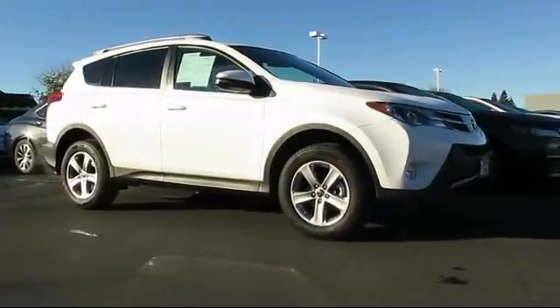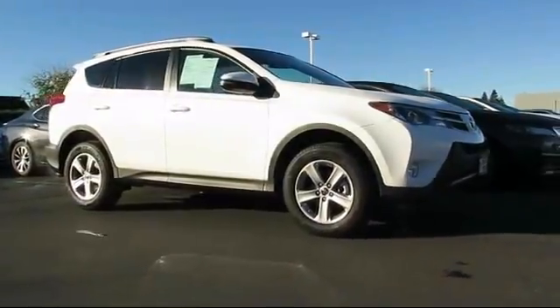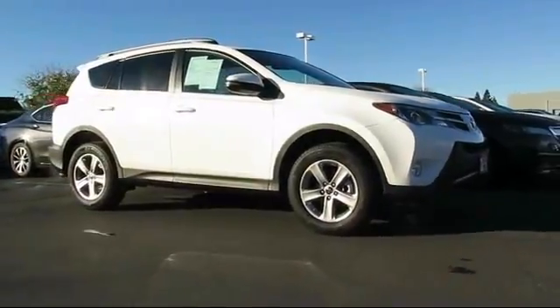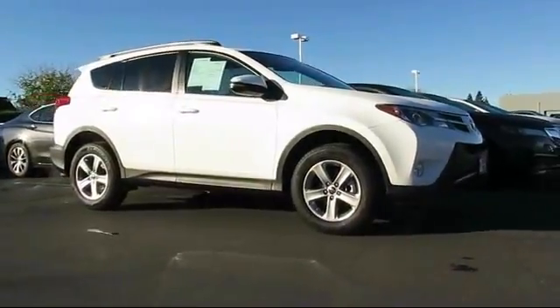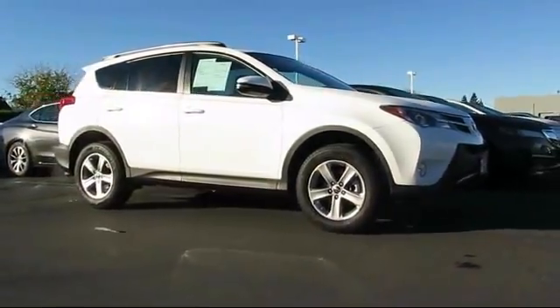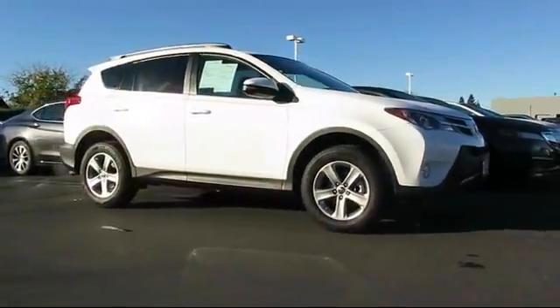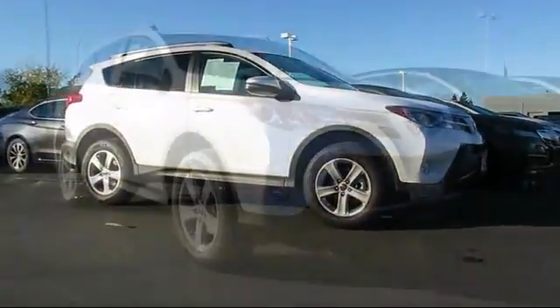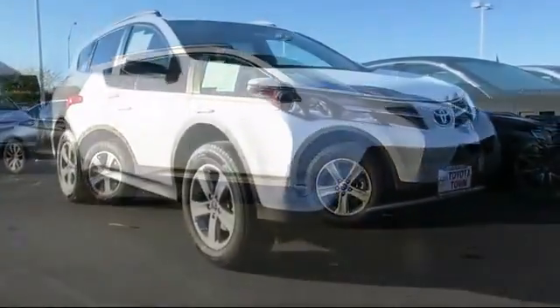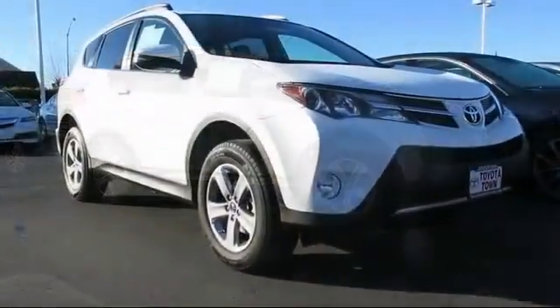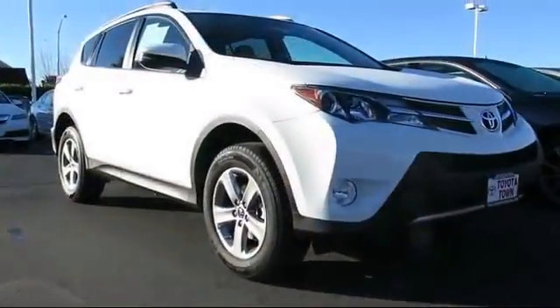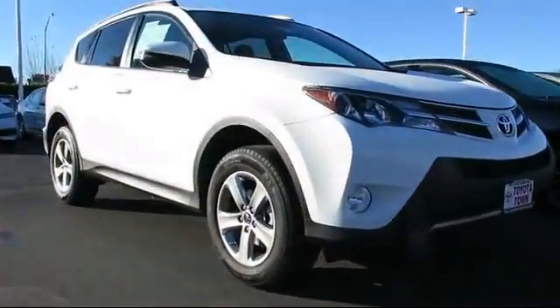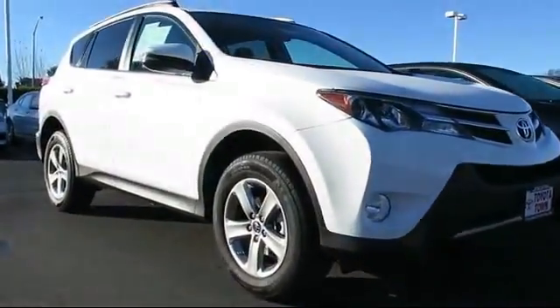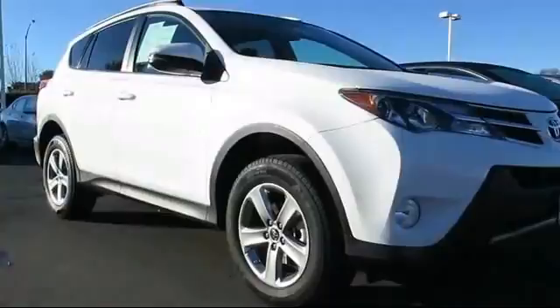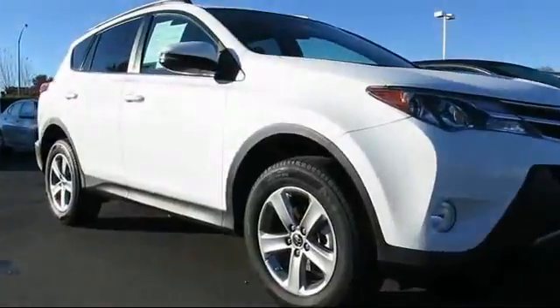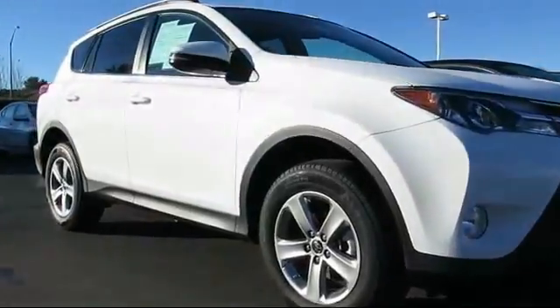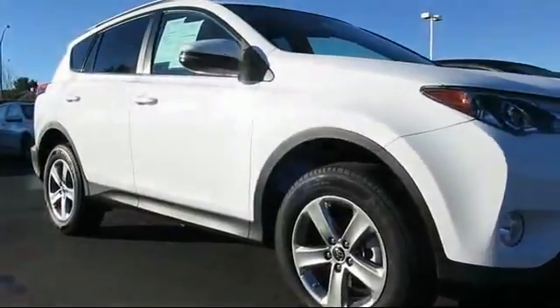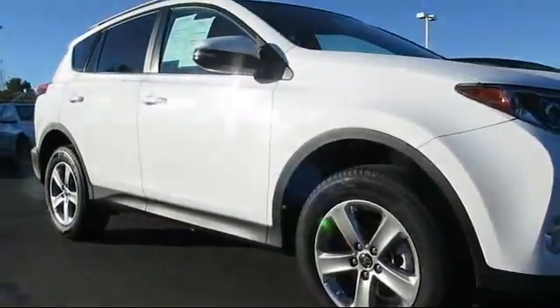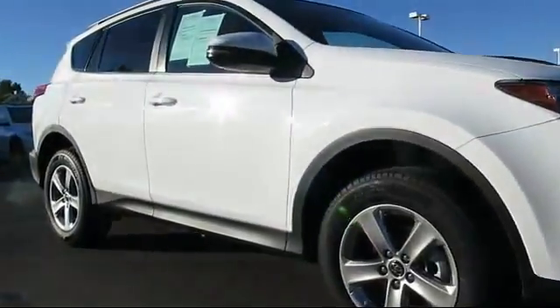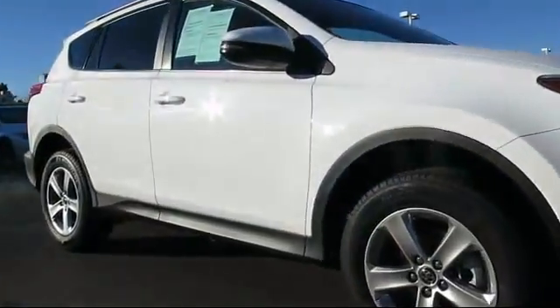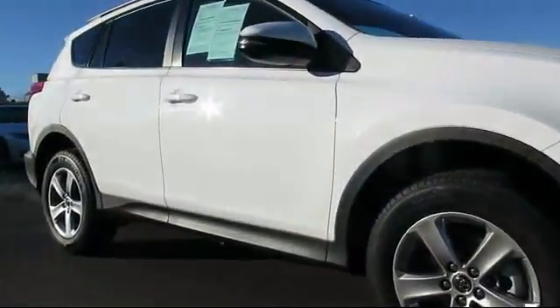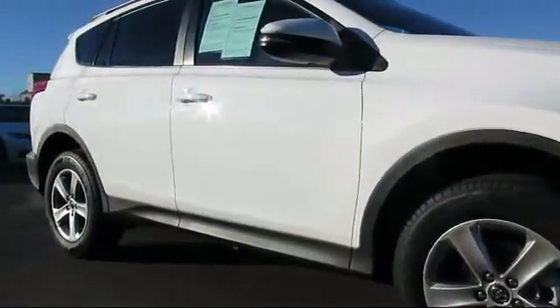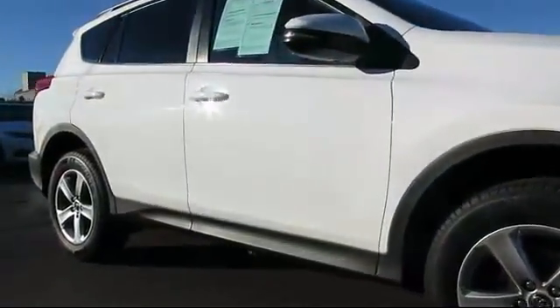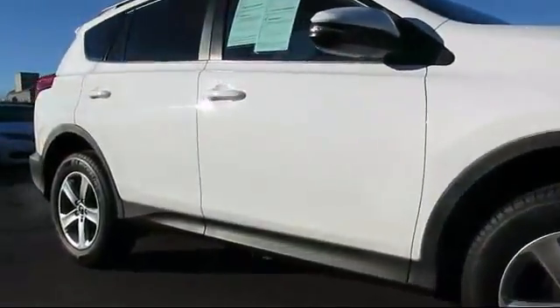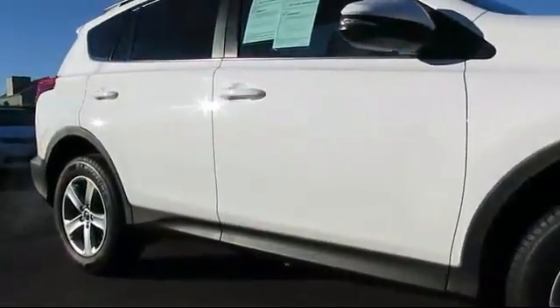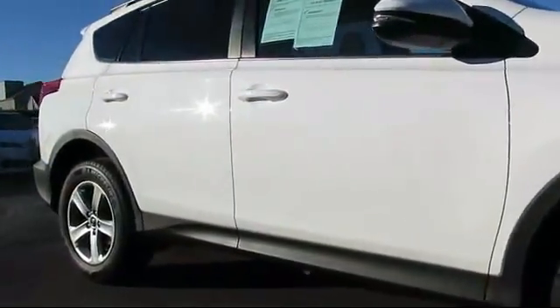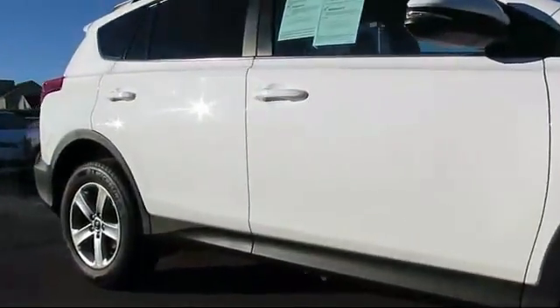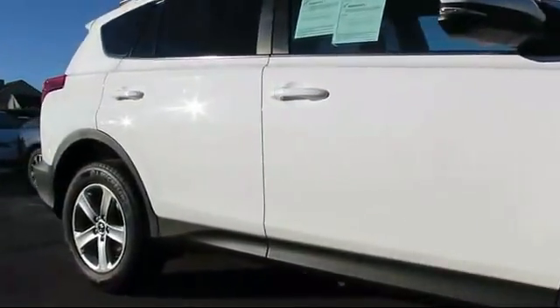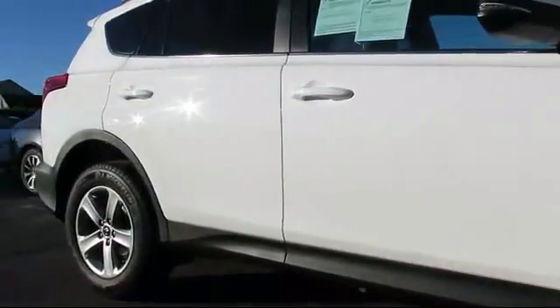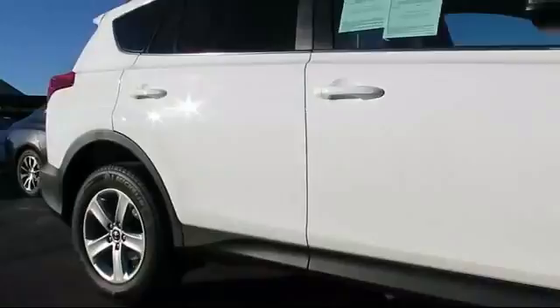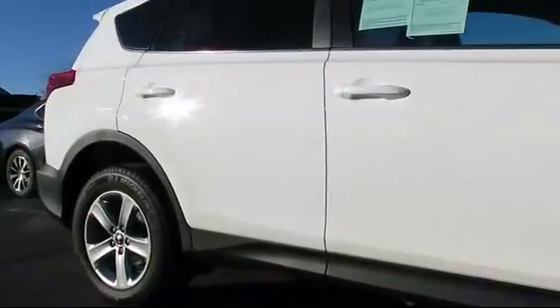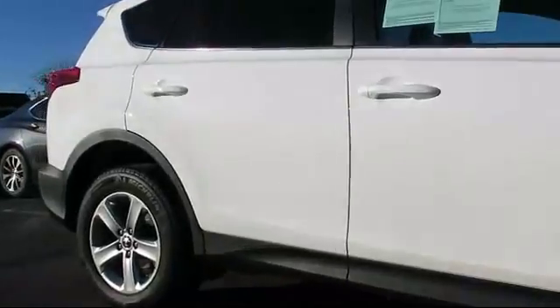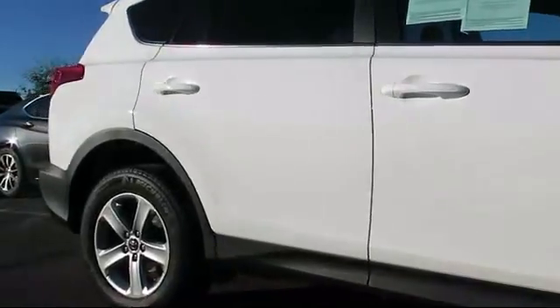It comes equipped with steering wheel controls, moonroof, roof rack, keyless entry, air conditioning, traction control, and power windows.